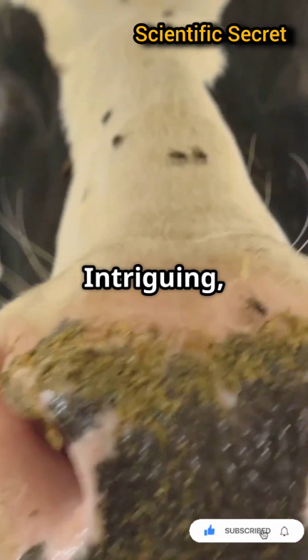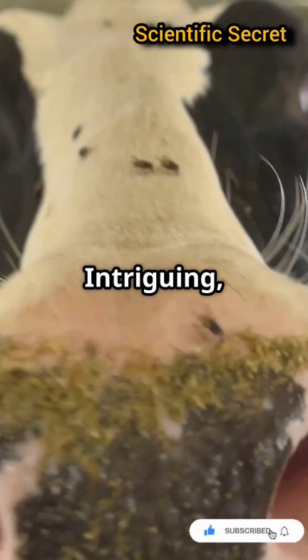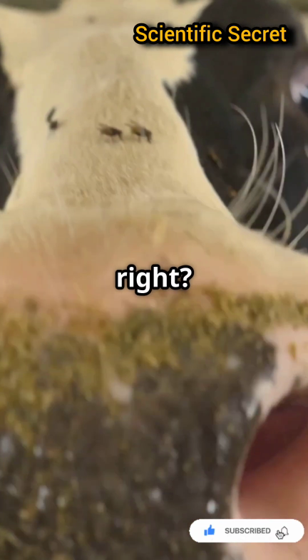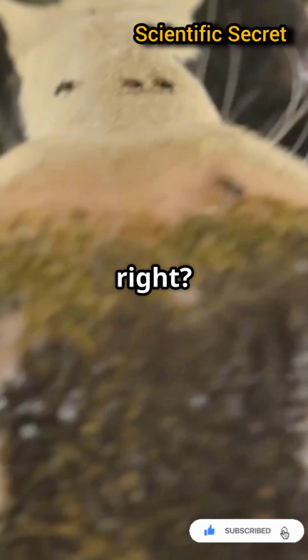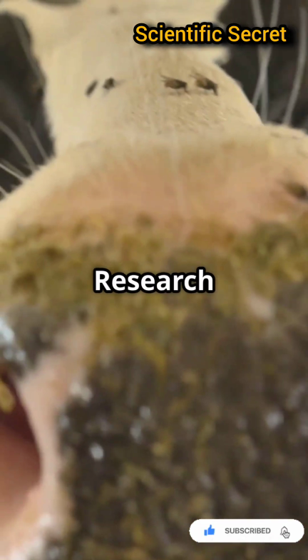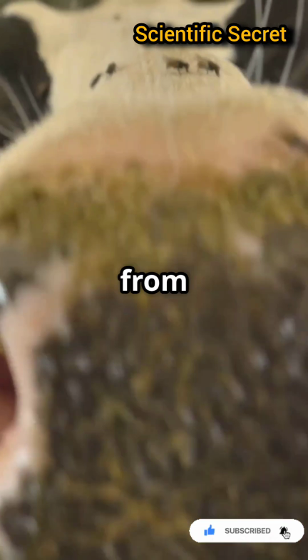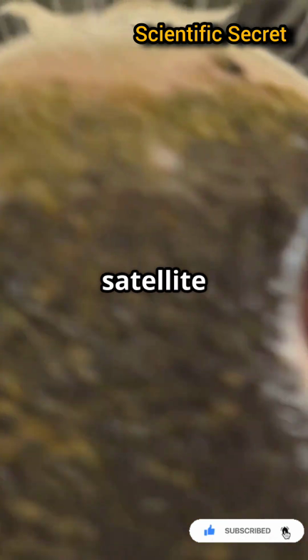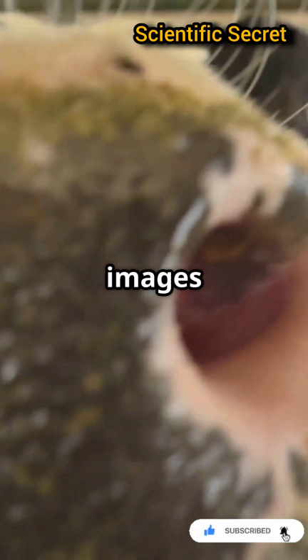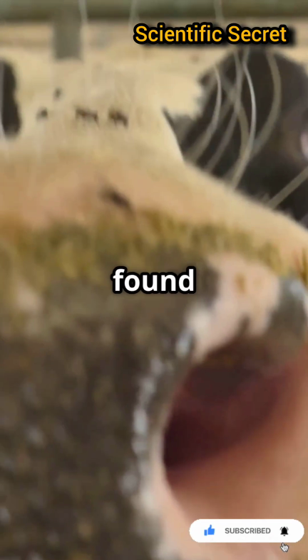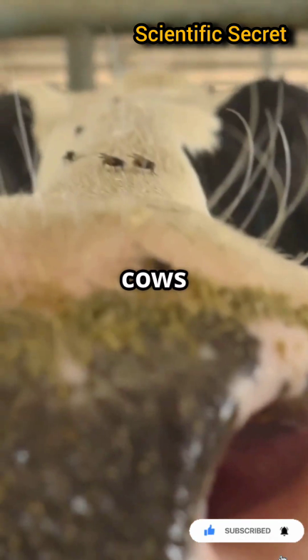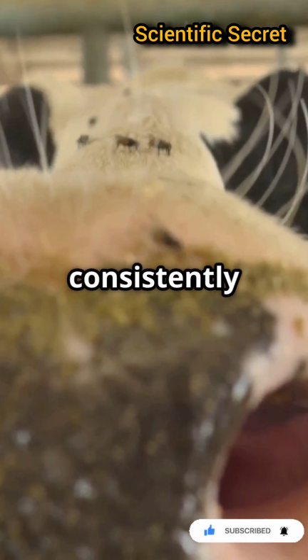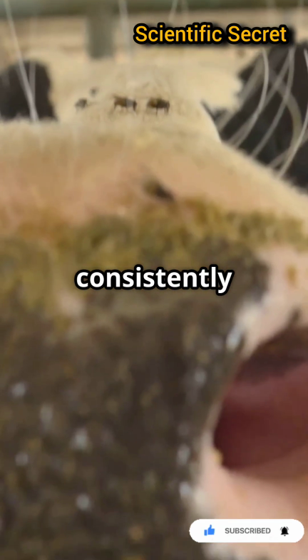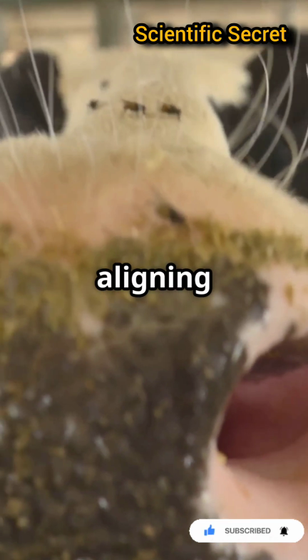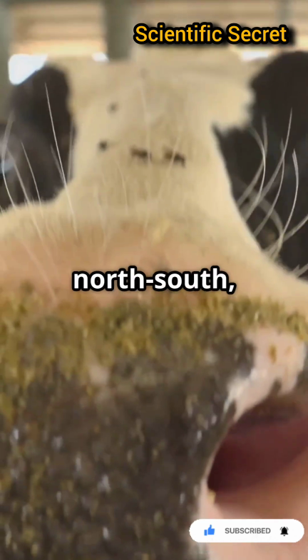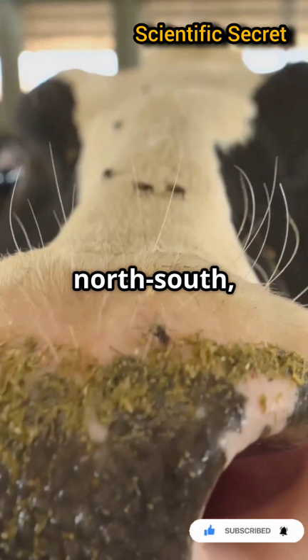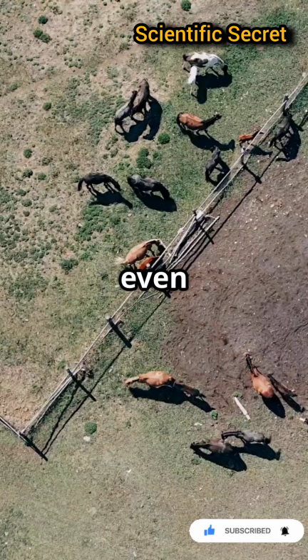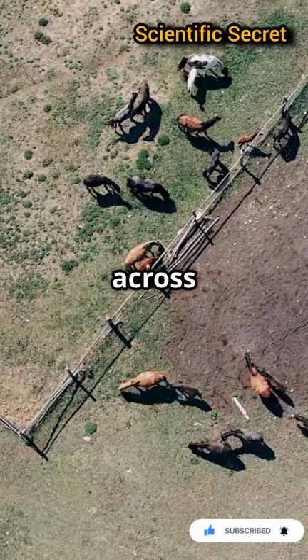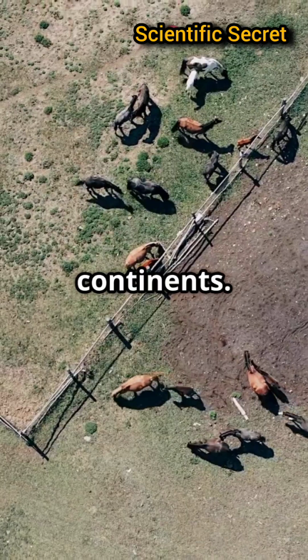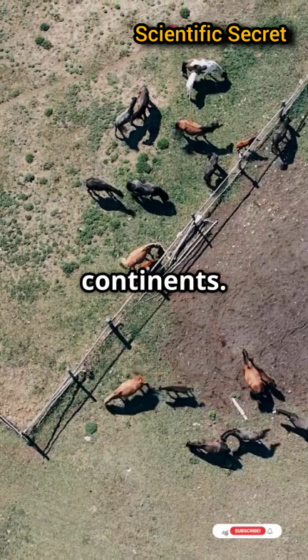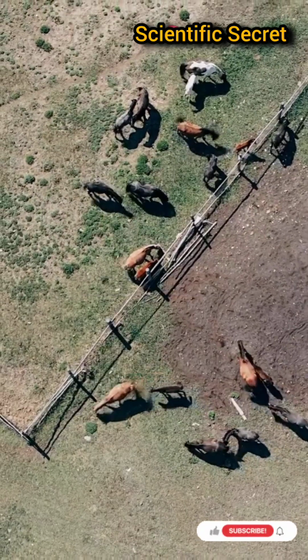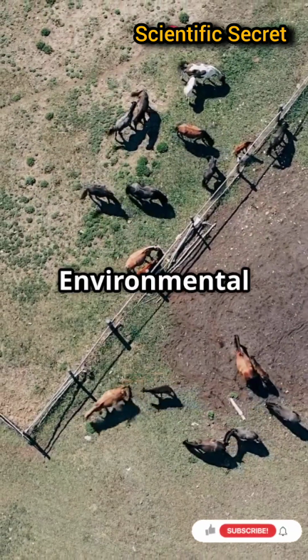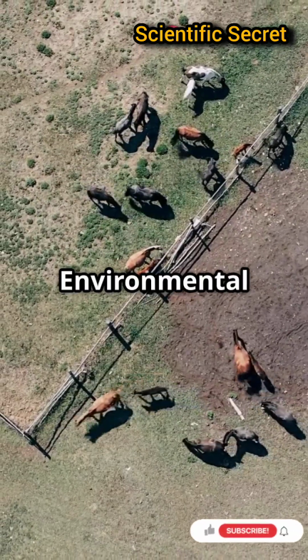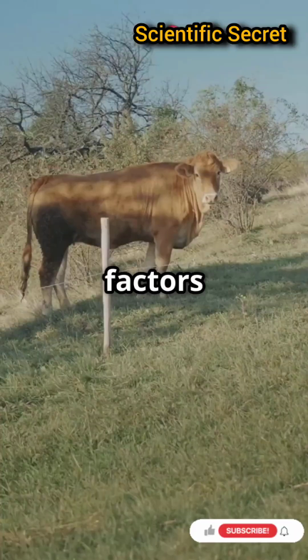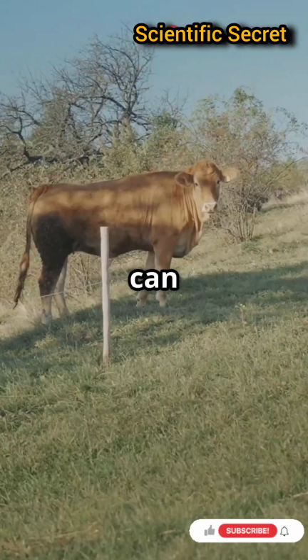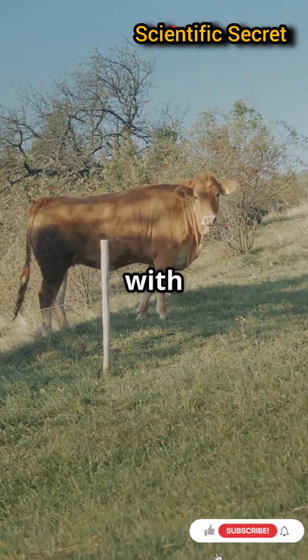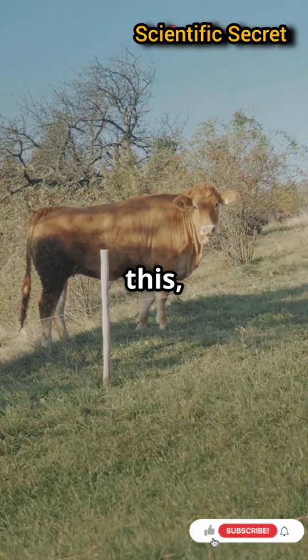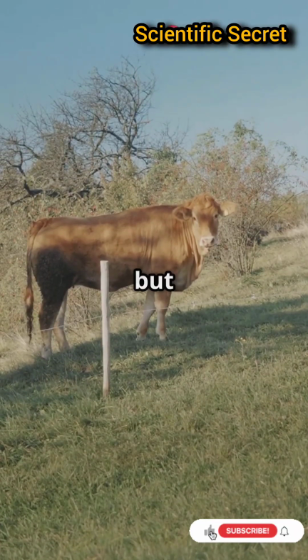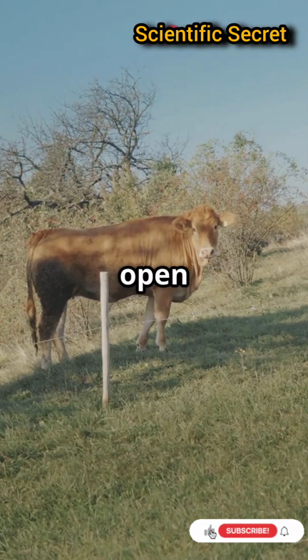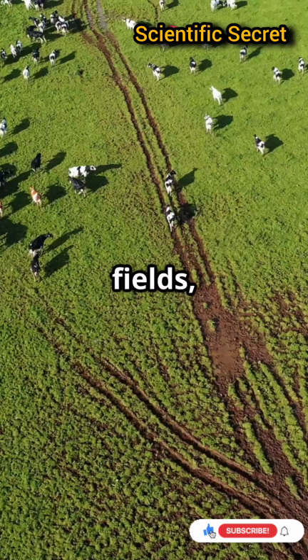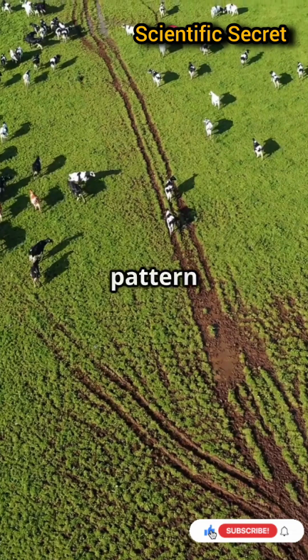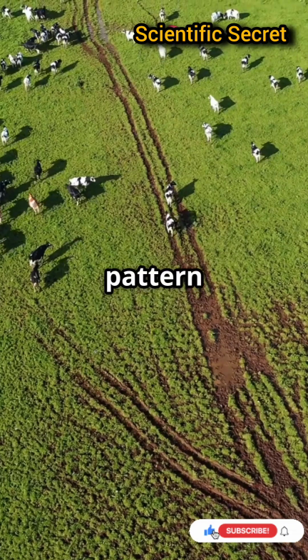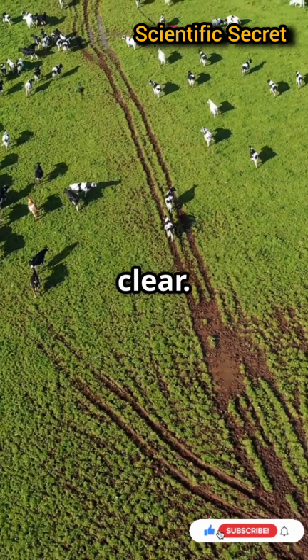Intriguing, right? Research from satellite images found cows consistently aligning north-south, even across continents. Environmental factors can mess with this, but in open fields the pattern is clear.